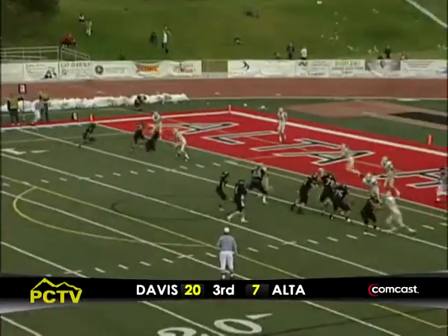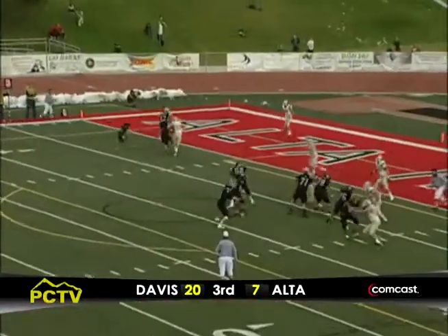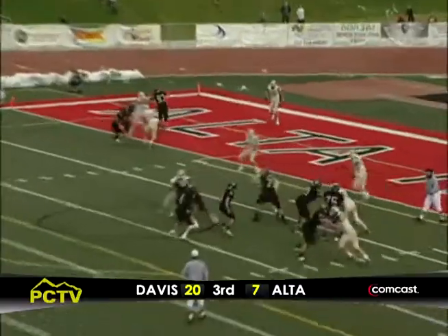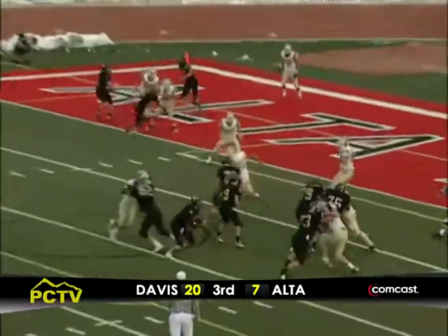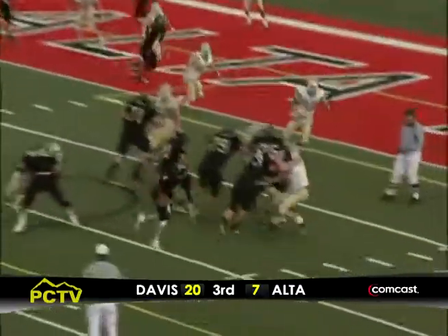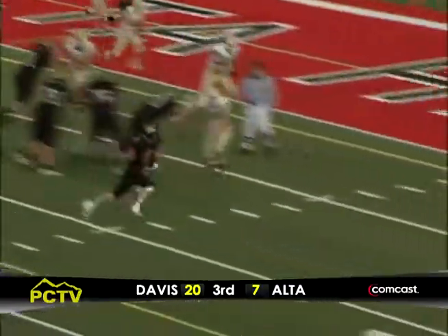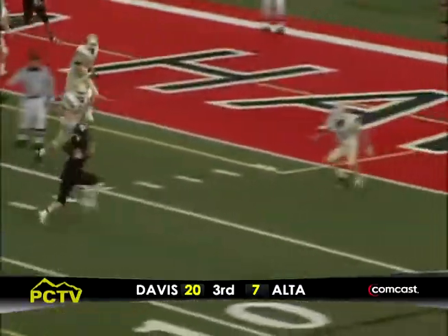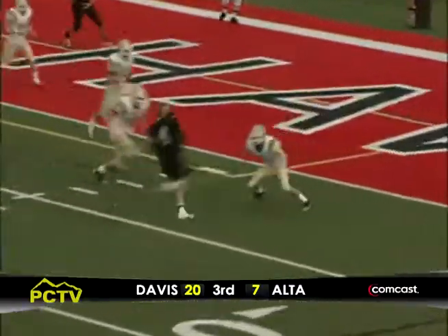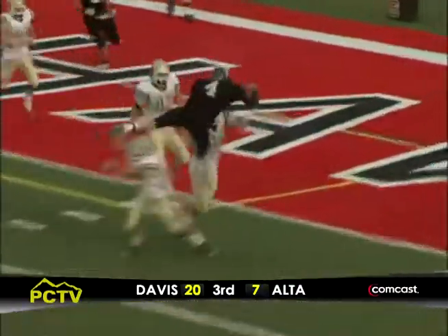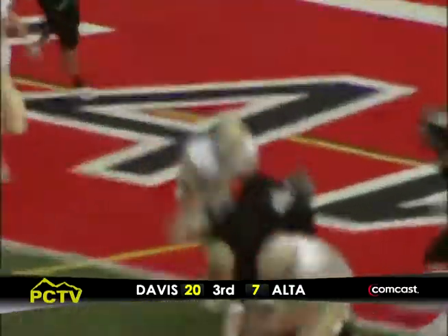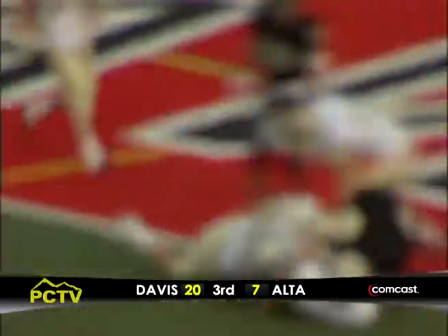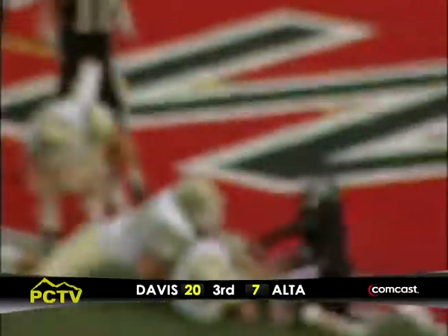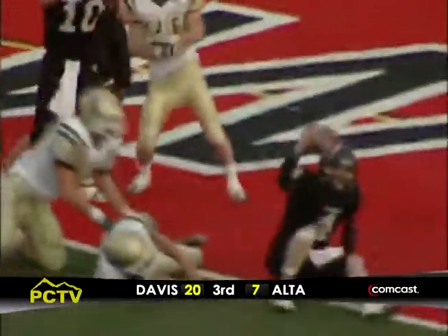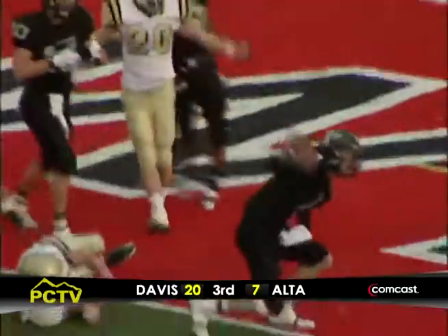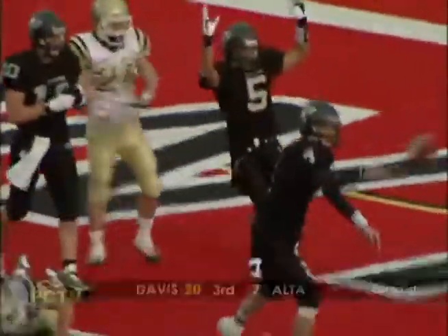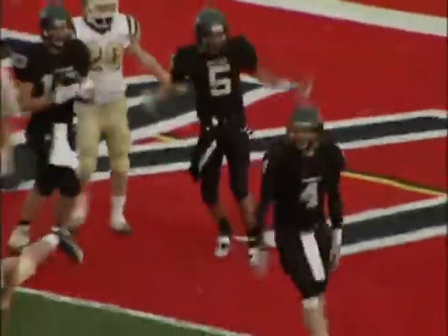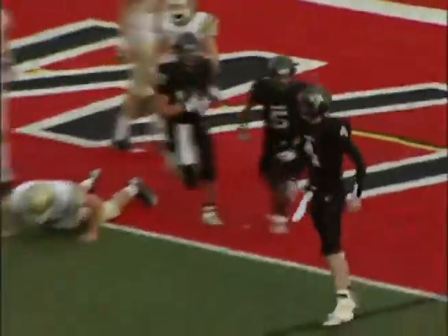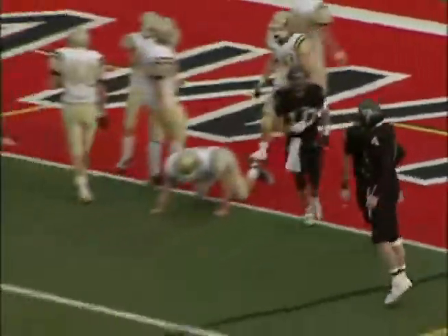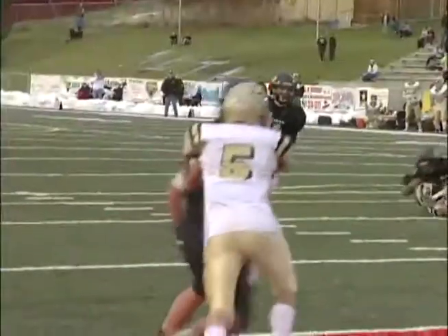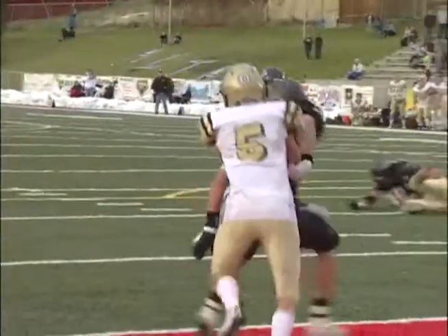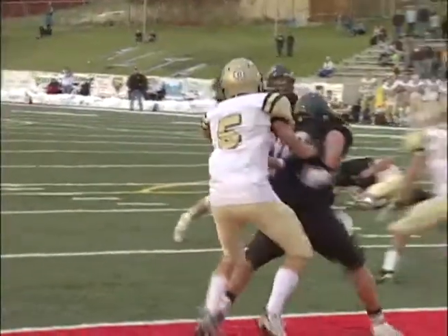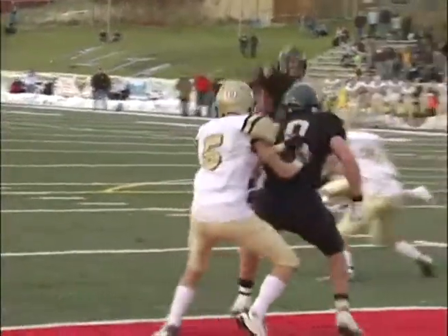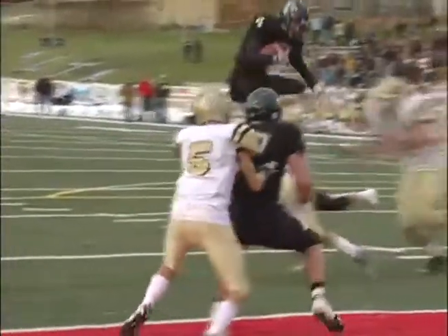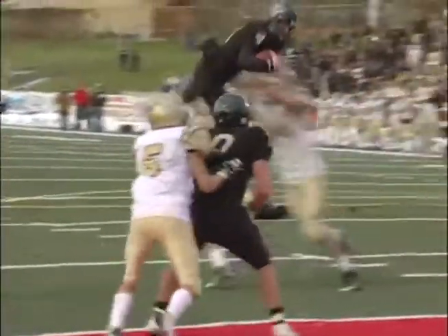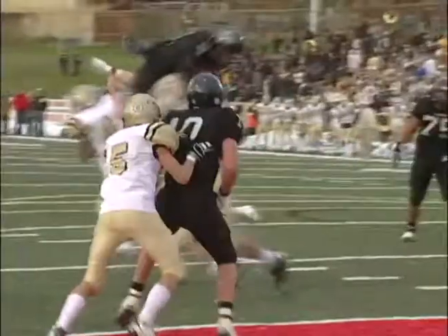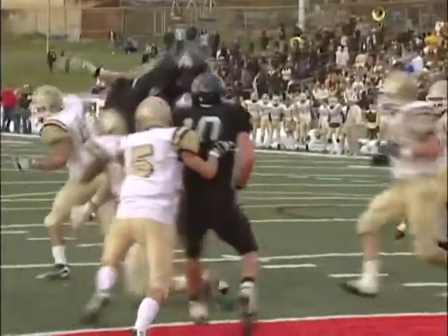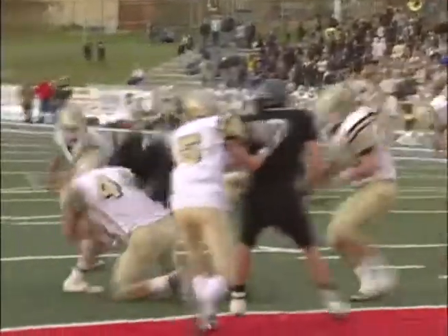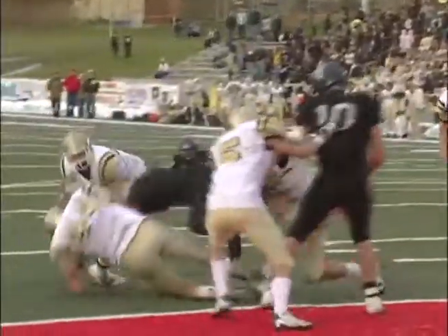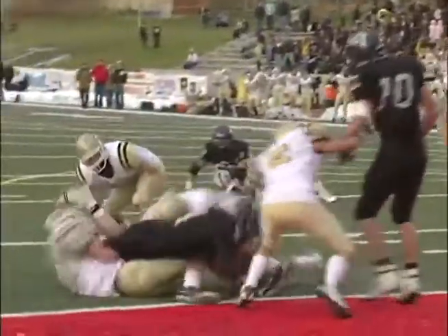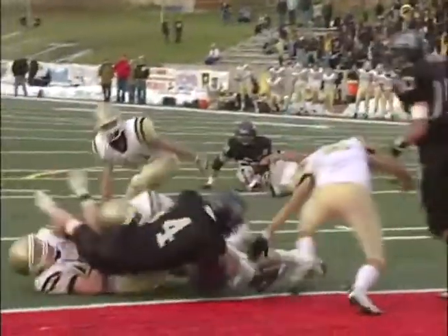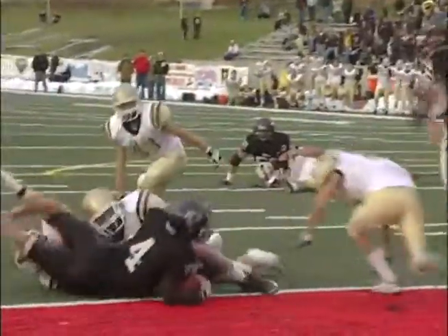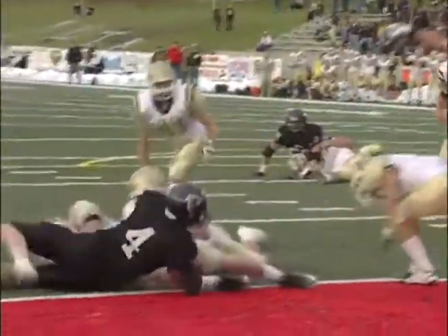Olsen looking to his left, nowhere to go. Now he's going to try to run it — he goes over the top and he's in! That's a great individual effort by Hammond Olsen to get through for the score. Davis will be kicking themselves on that play — it was a free shot at the quarterback.